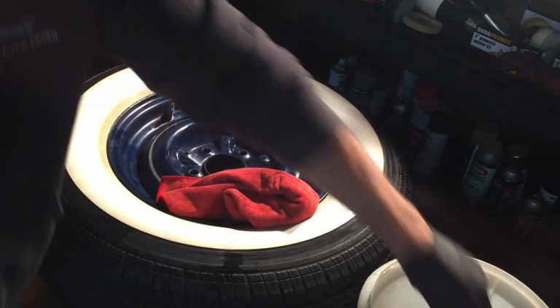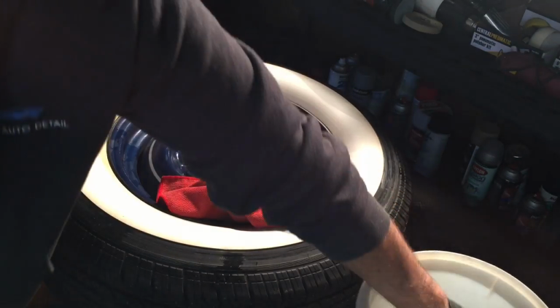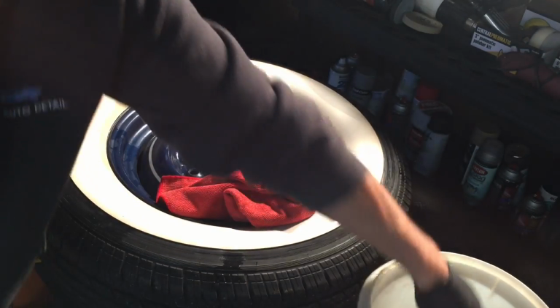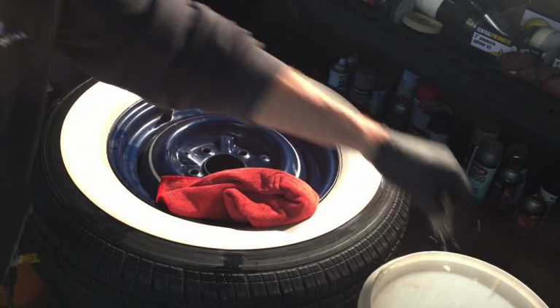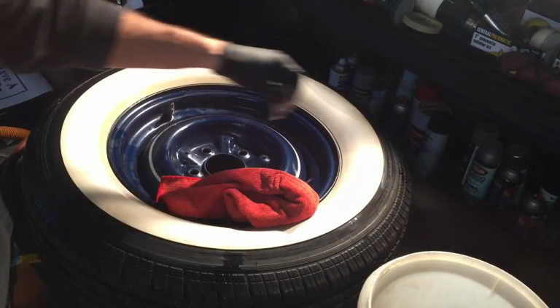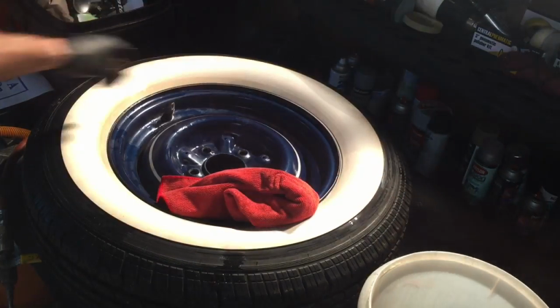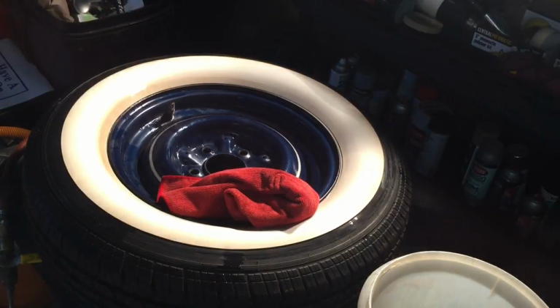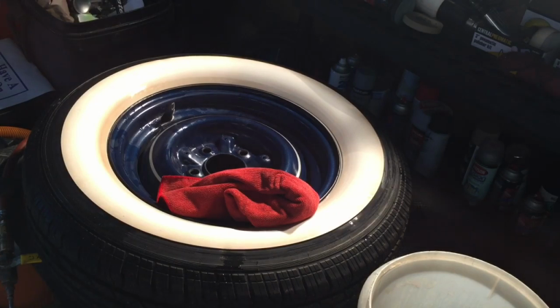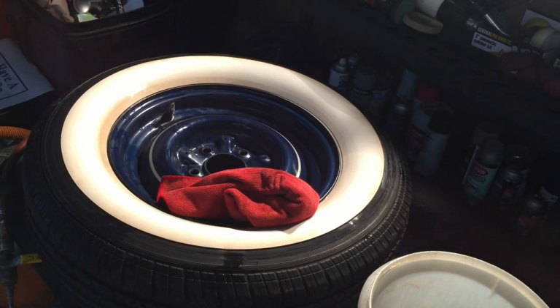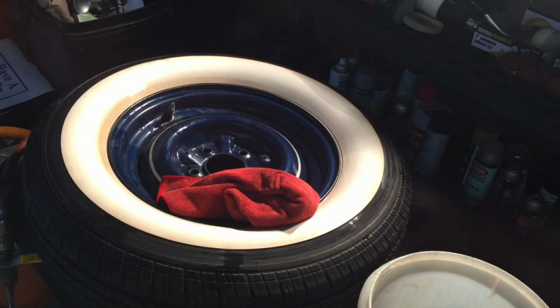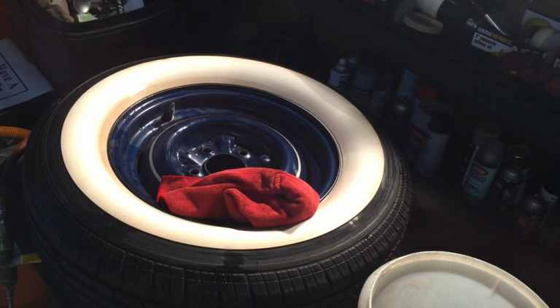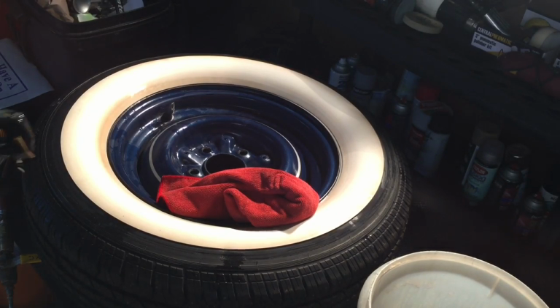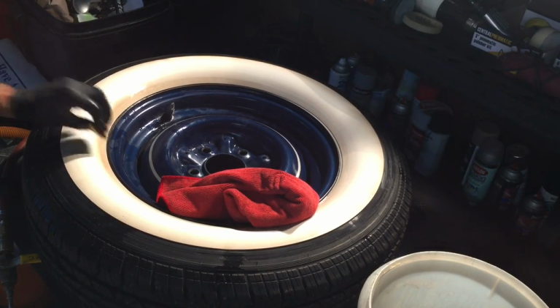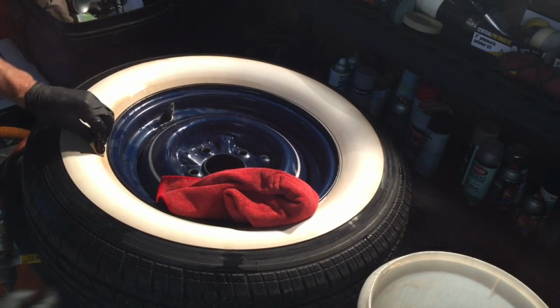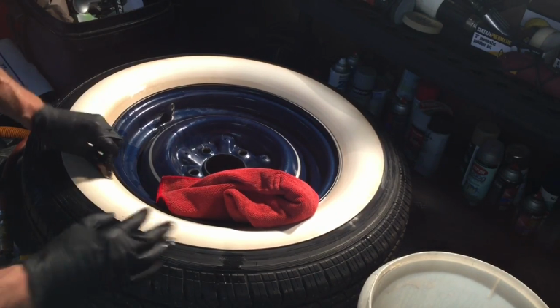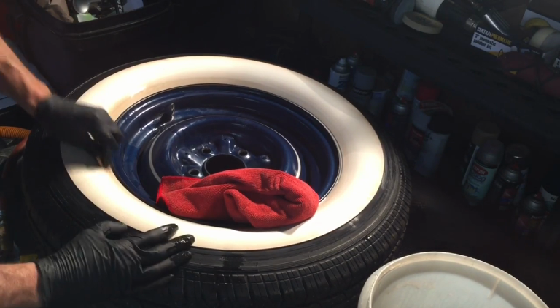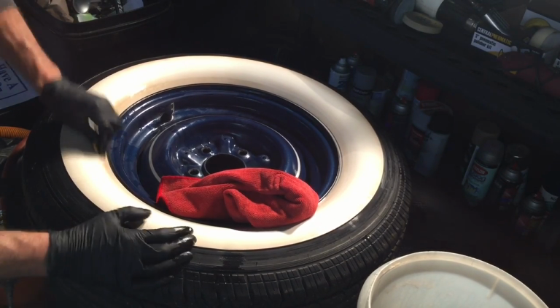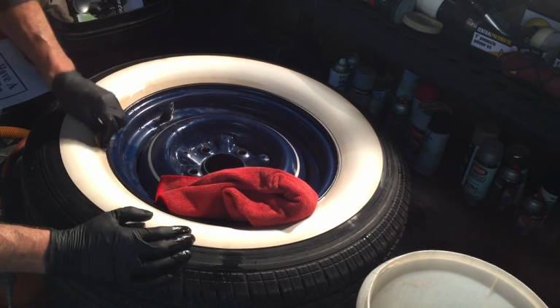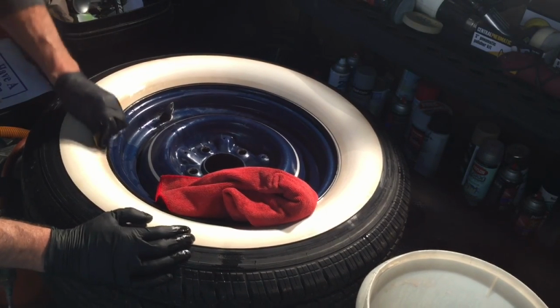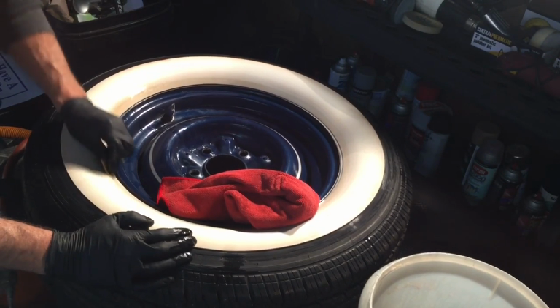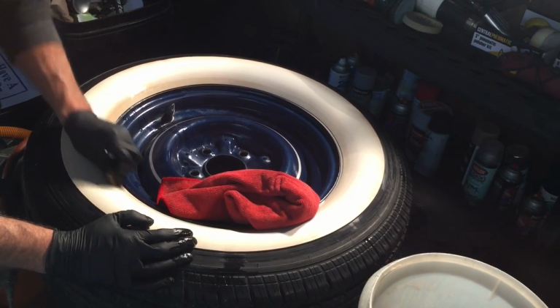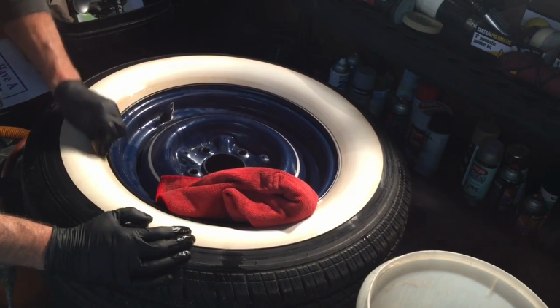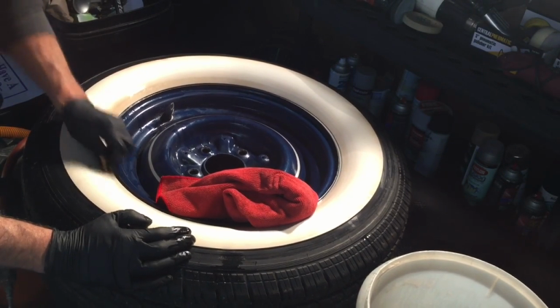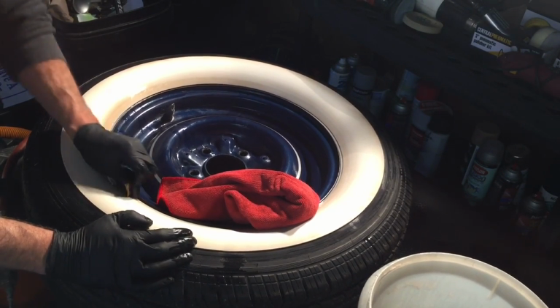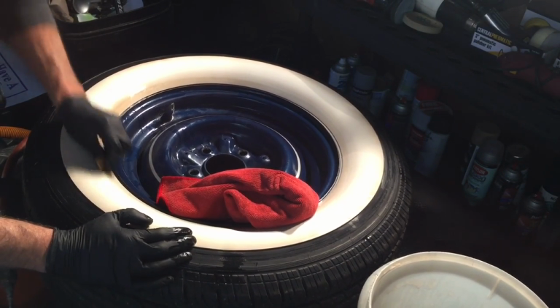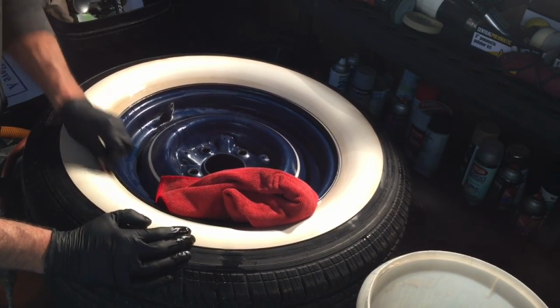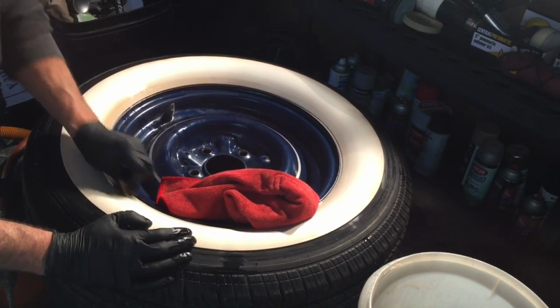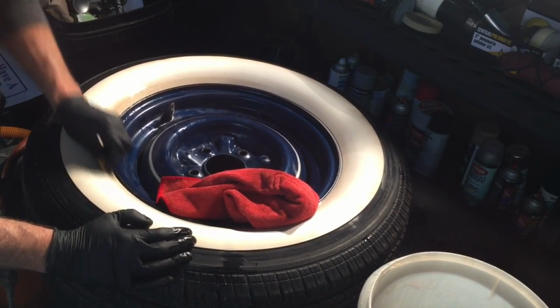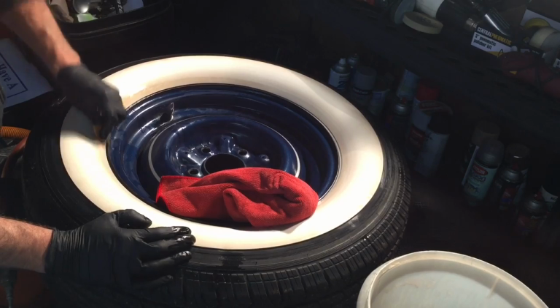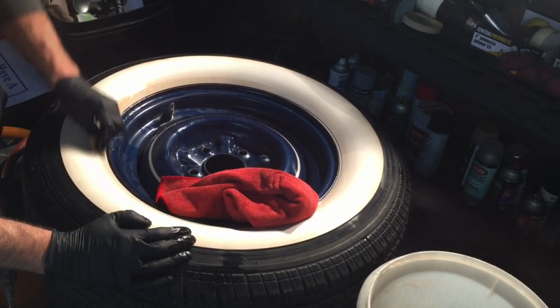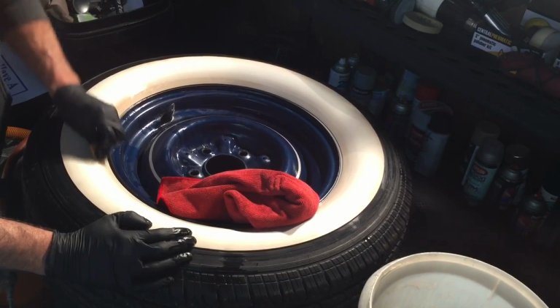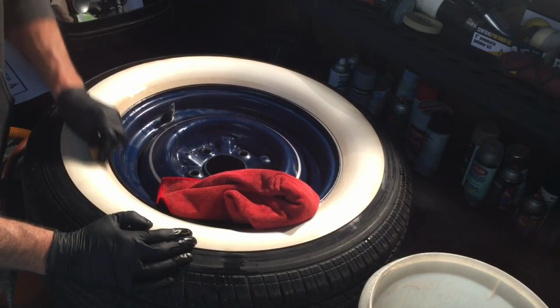You want to do this method by hand, guys, so you can keep the feel and the shape of the sidewall itself. No power tools.